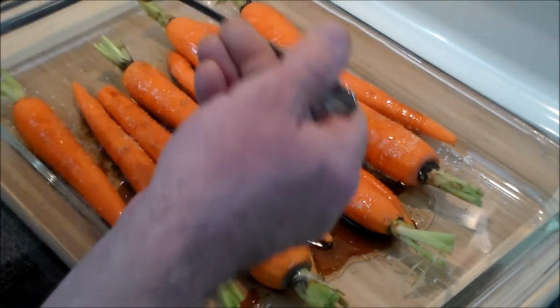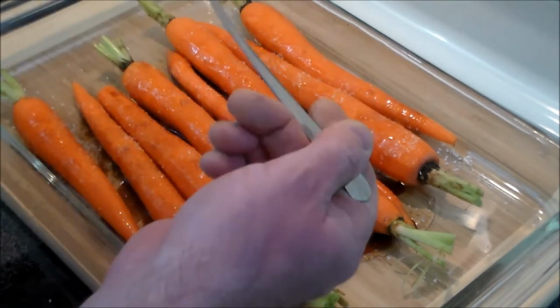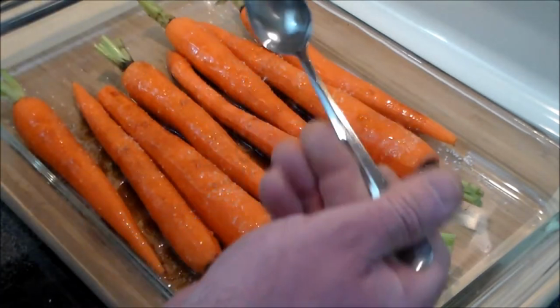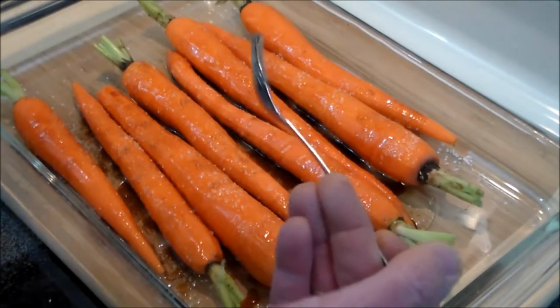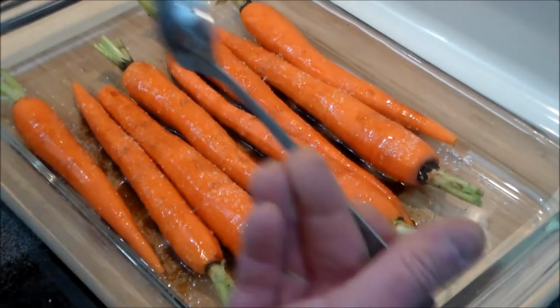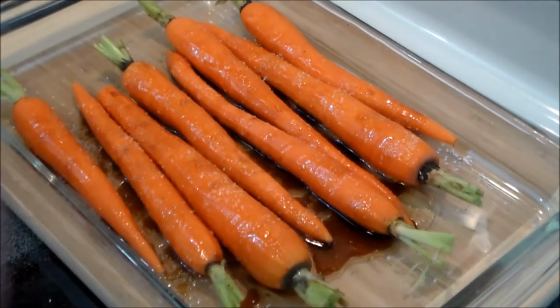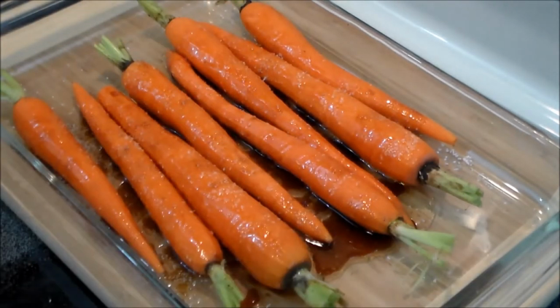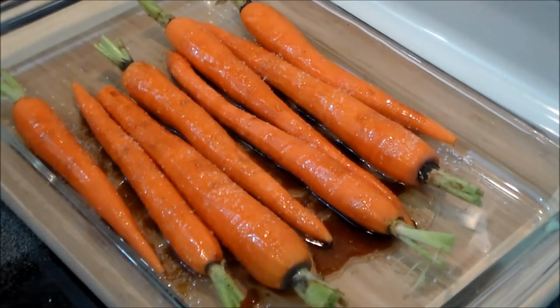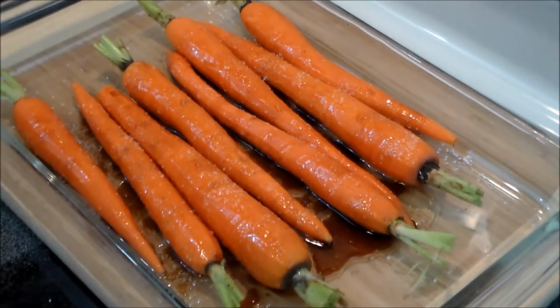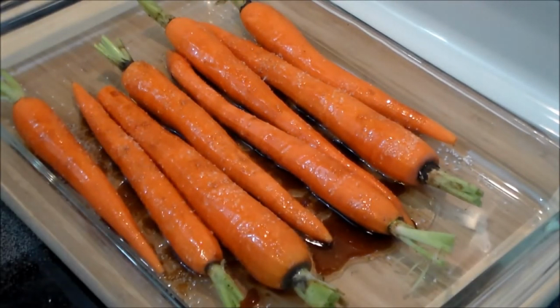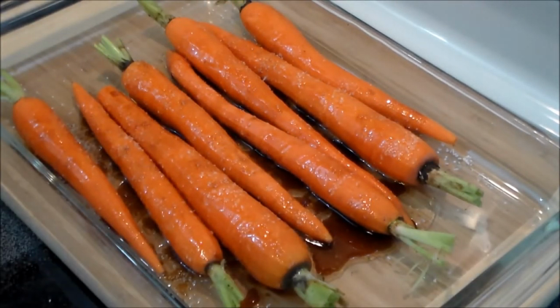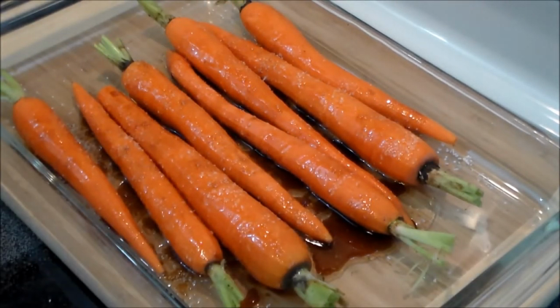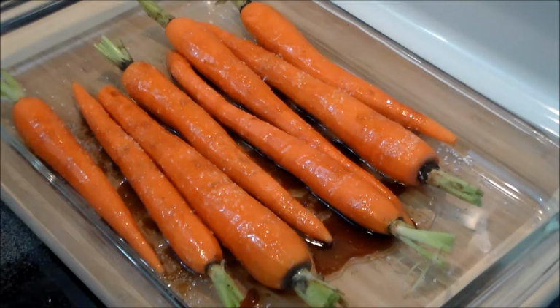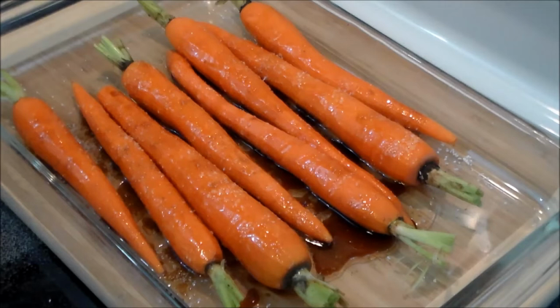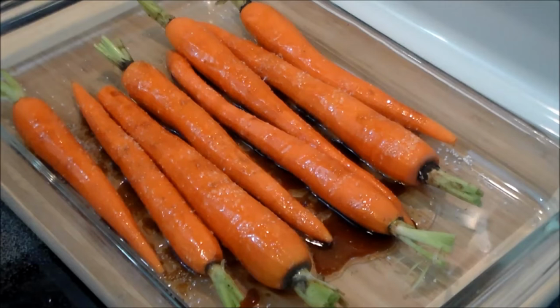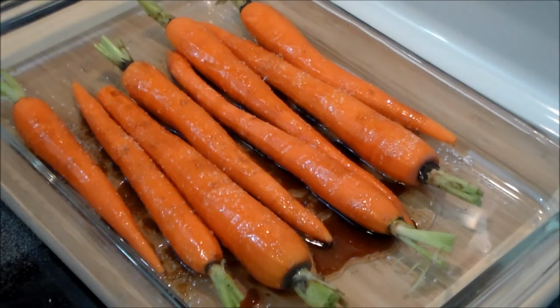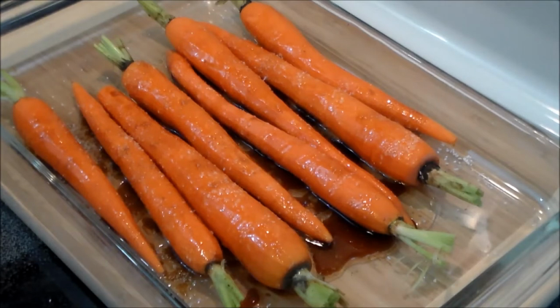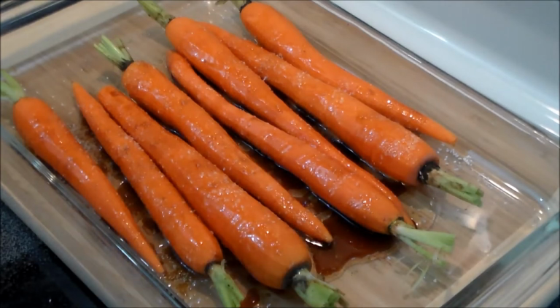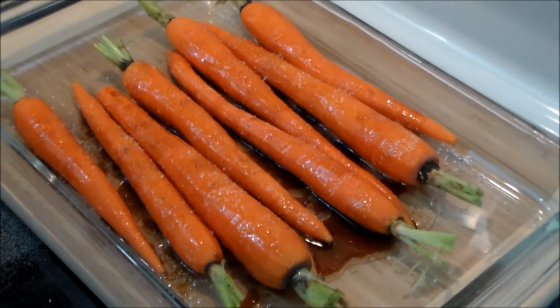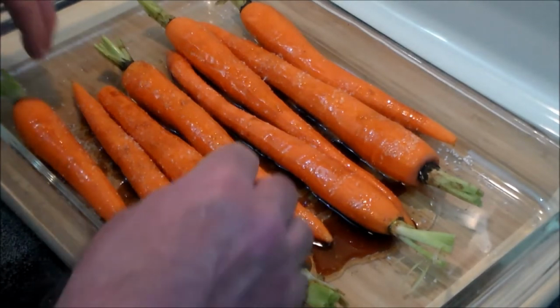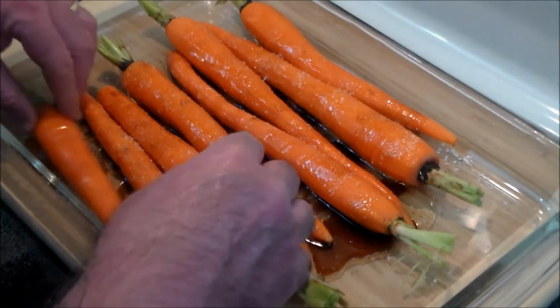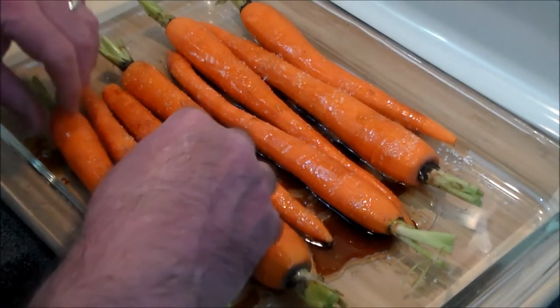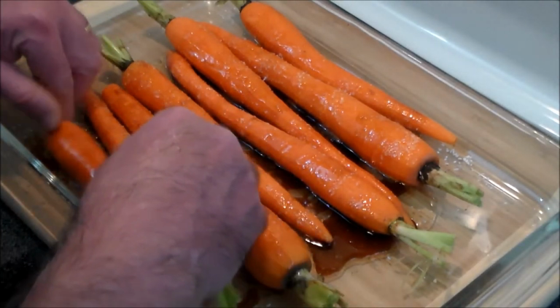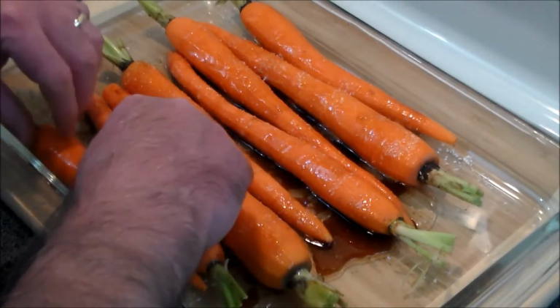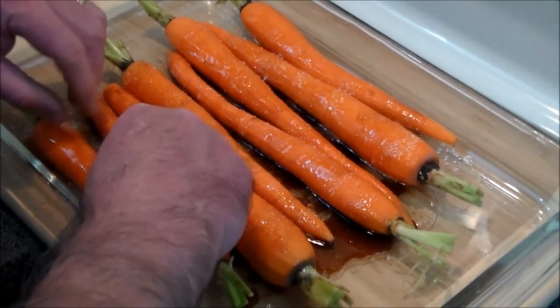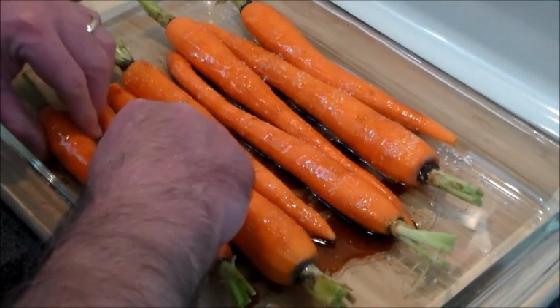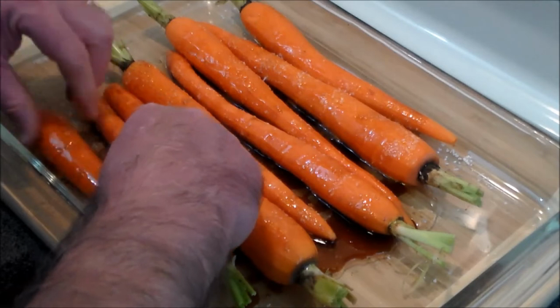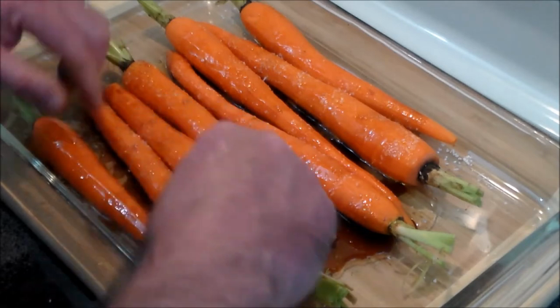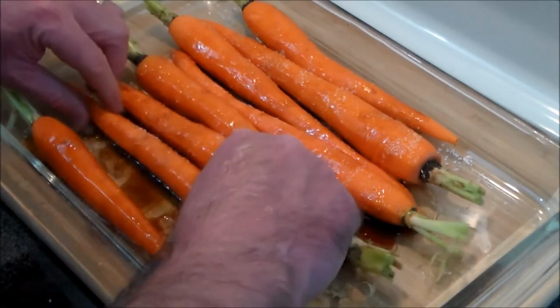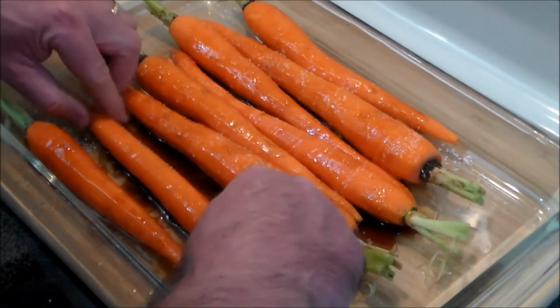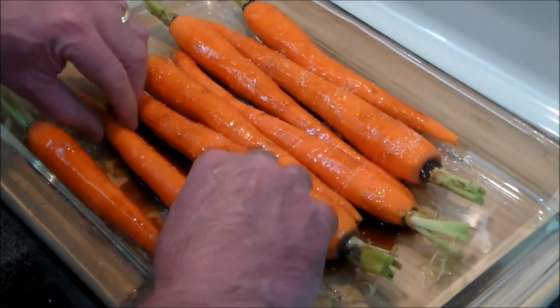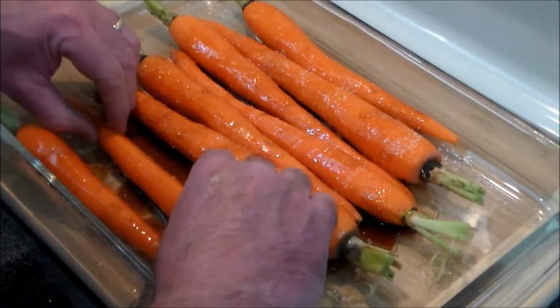We've added all the condiments, so now all we've got to do is get our hands in here and roll each carrot around, making sure it's all well coated with everything.